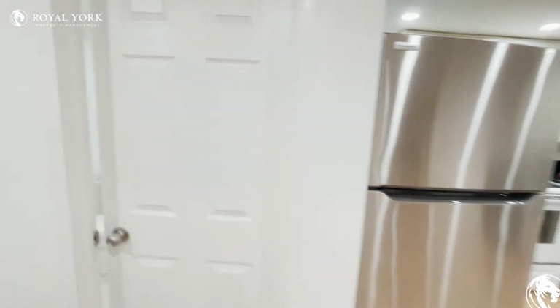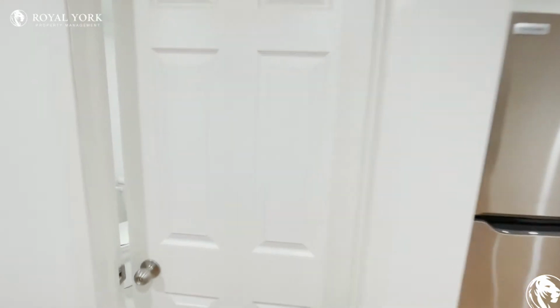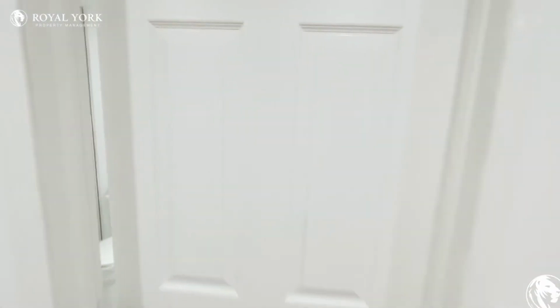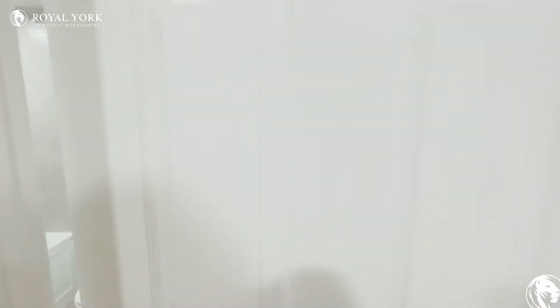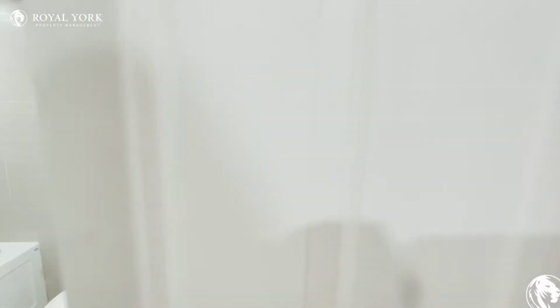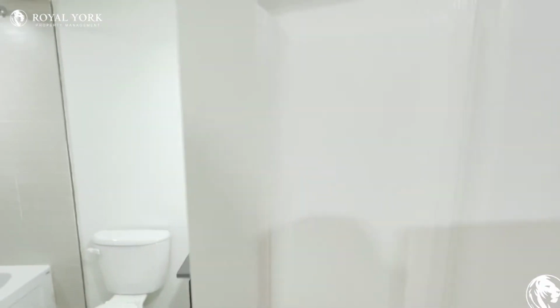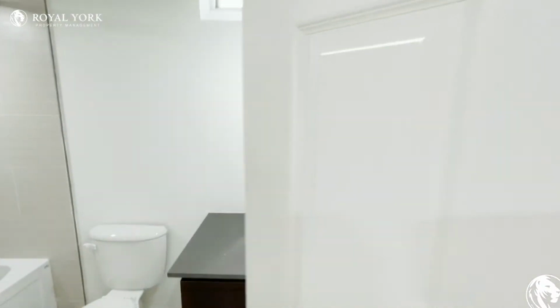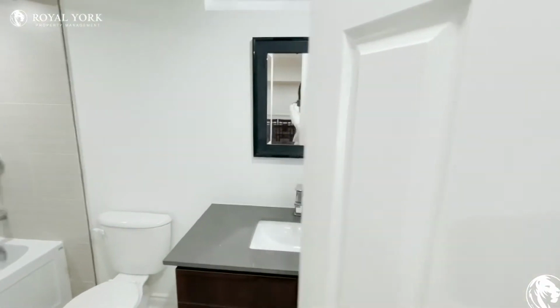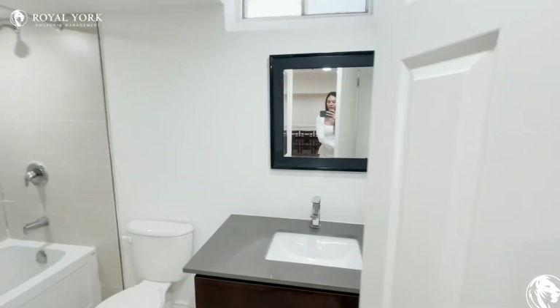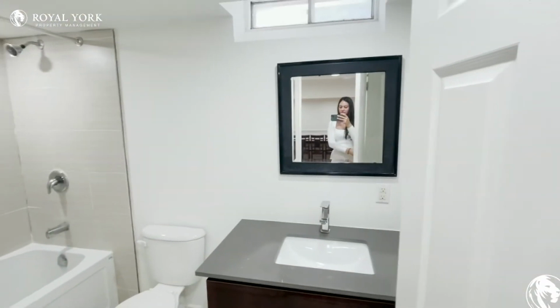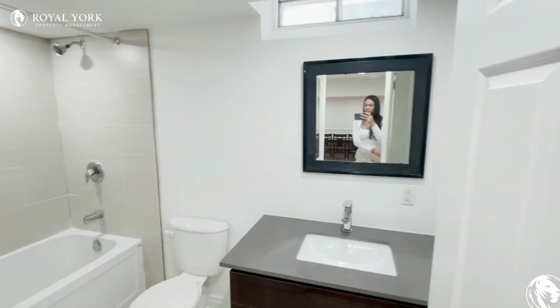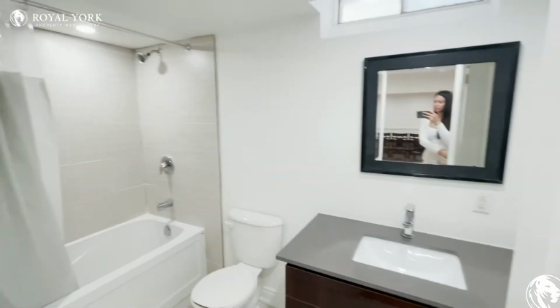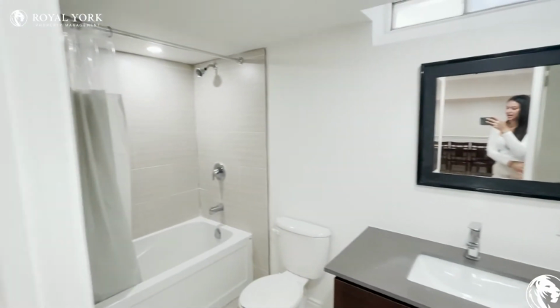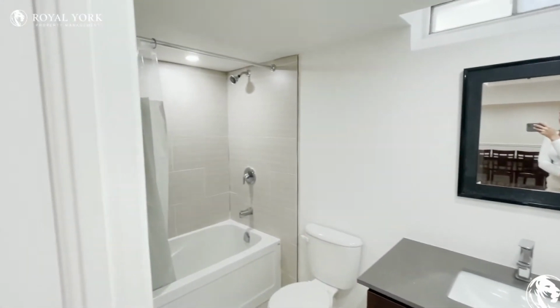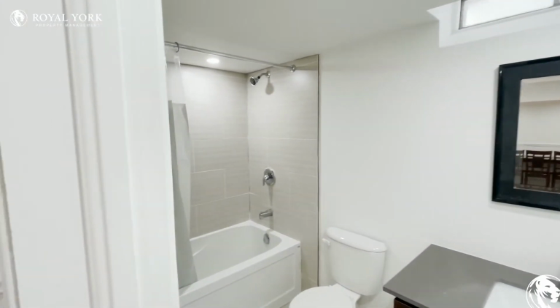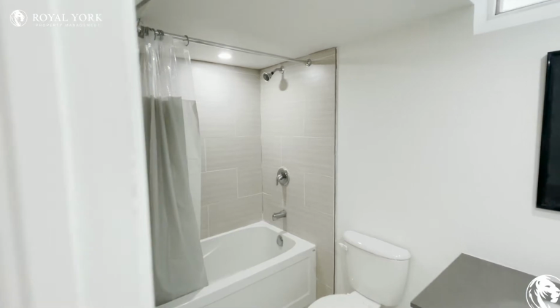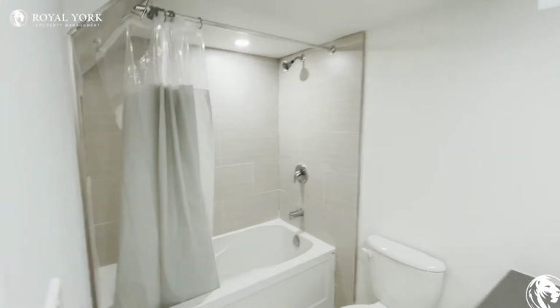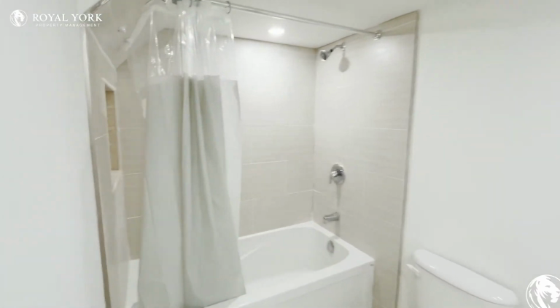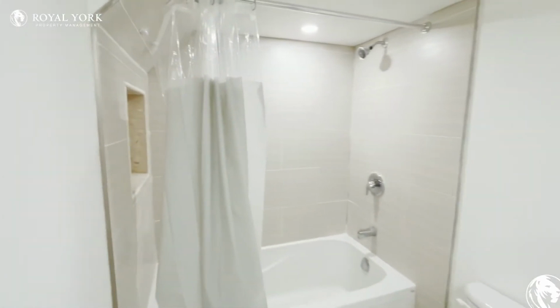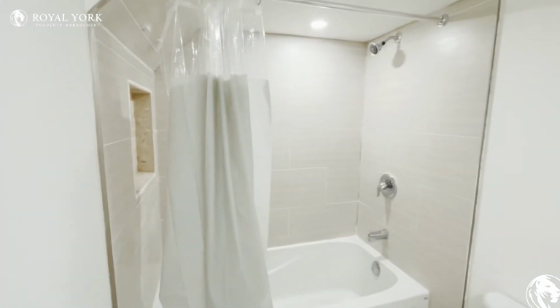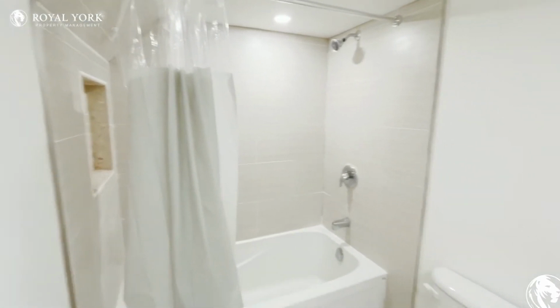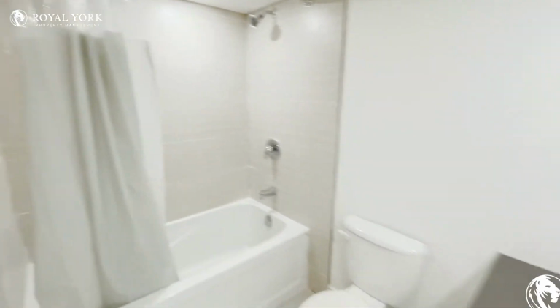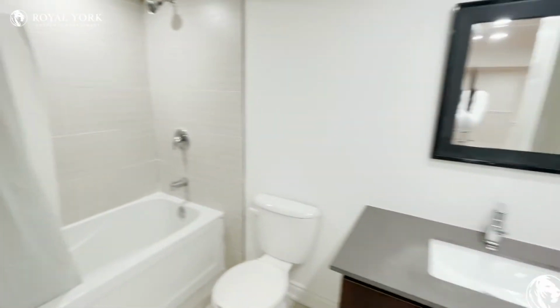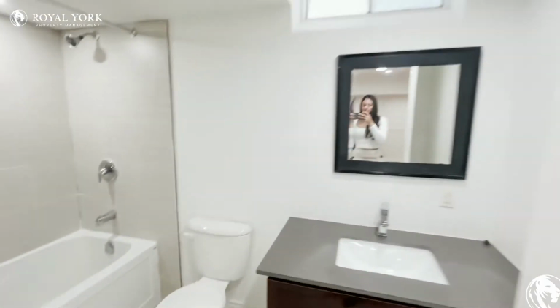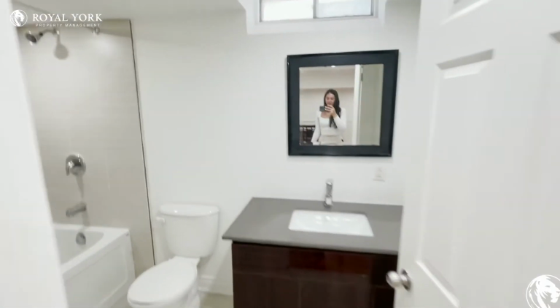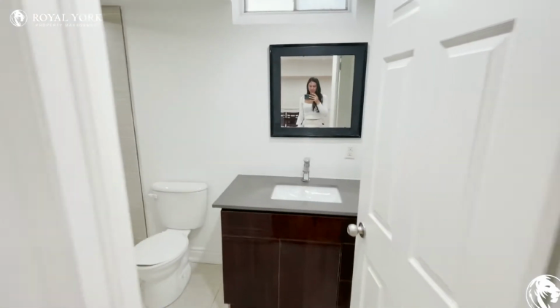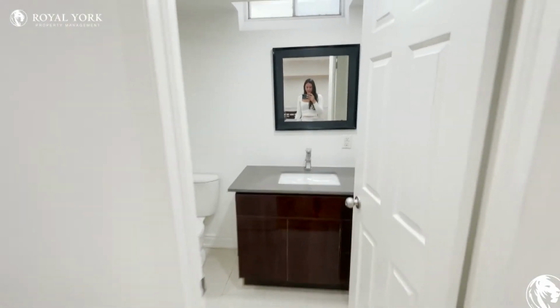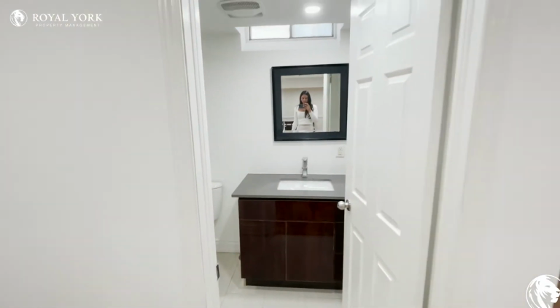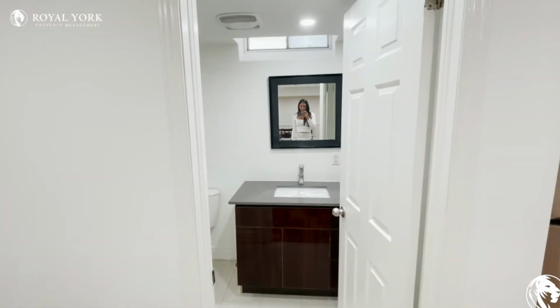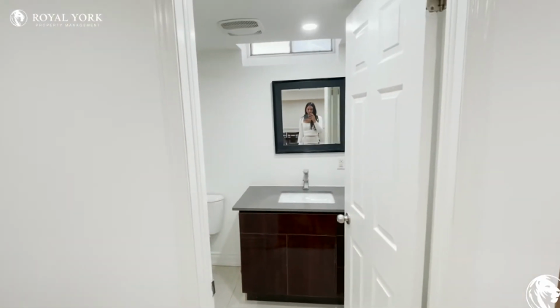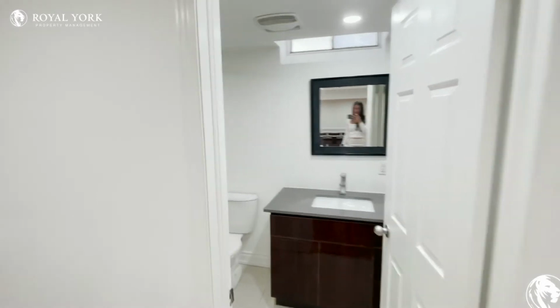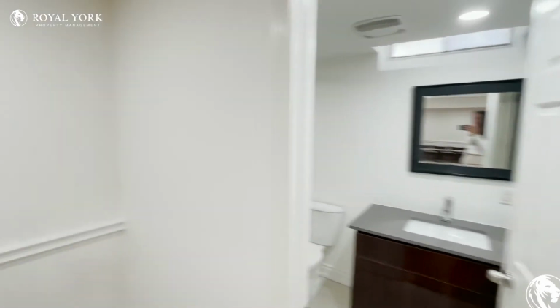Over here you have your full washroom, which has the tub and shower as well, and then you have the beautiful floating vanity with the mirror.